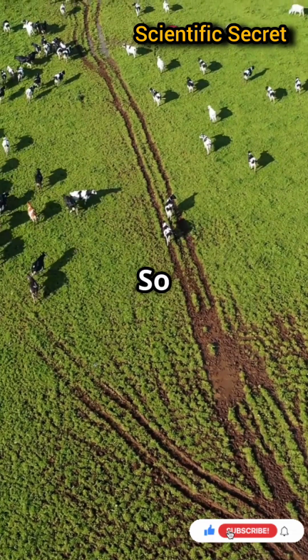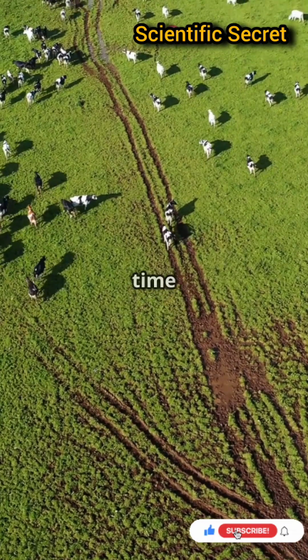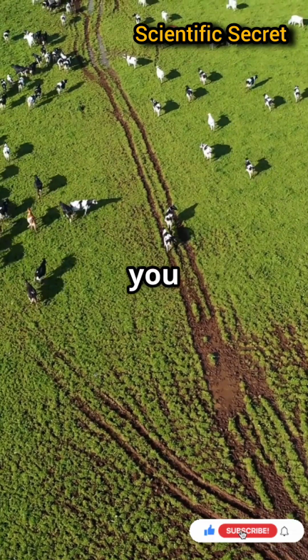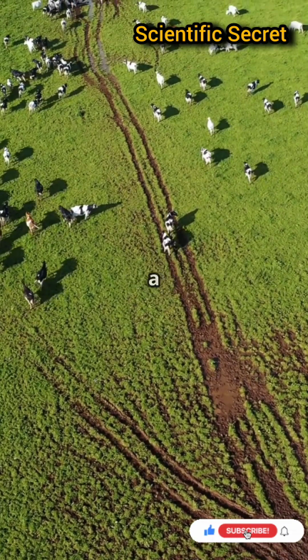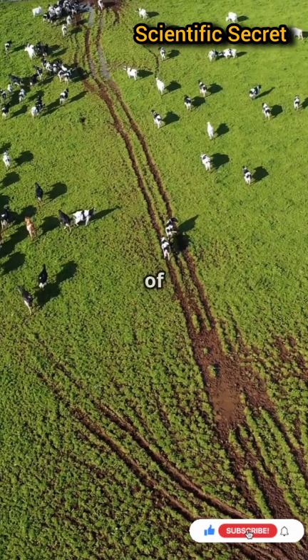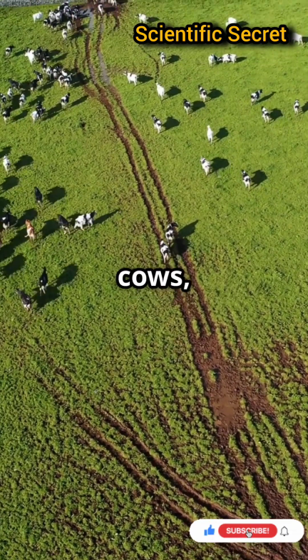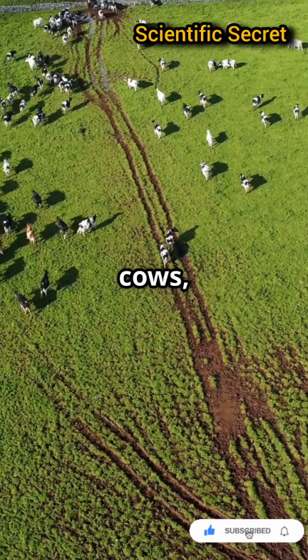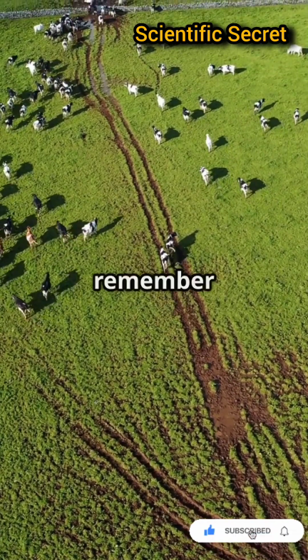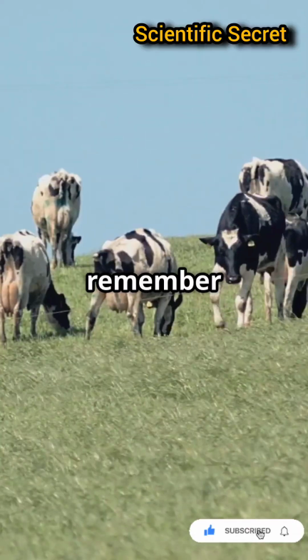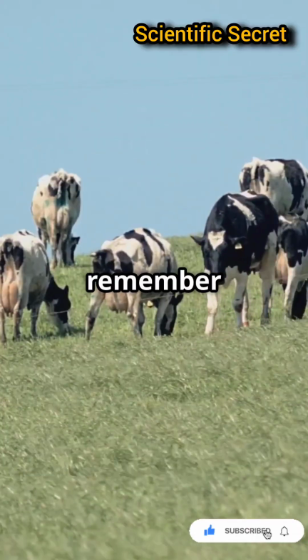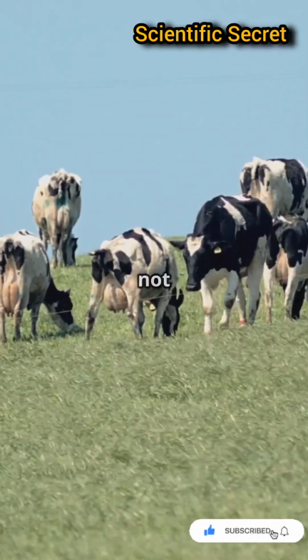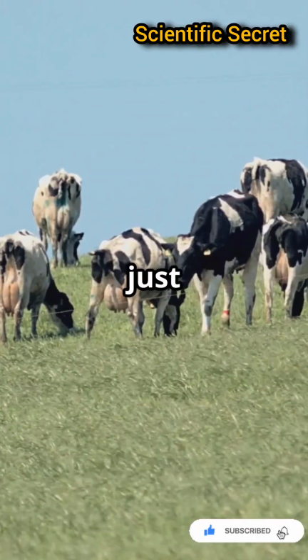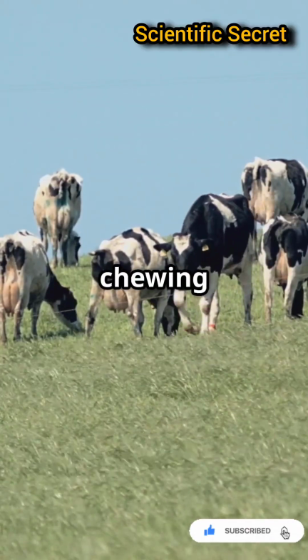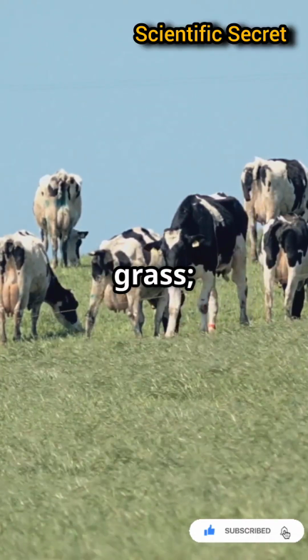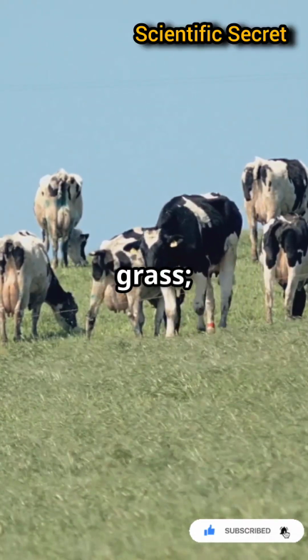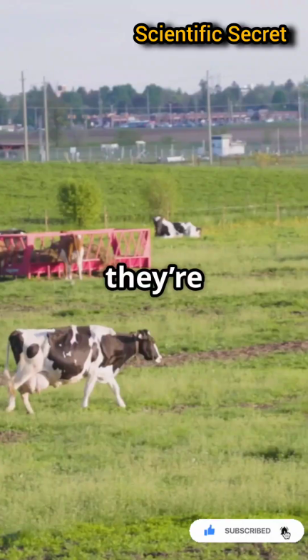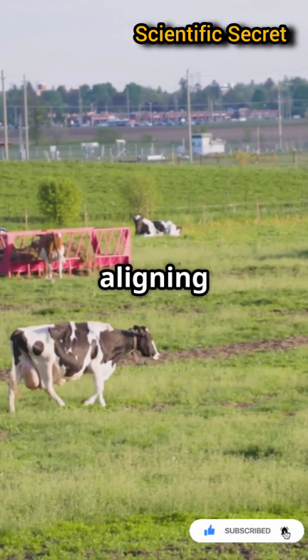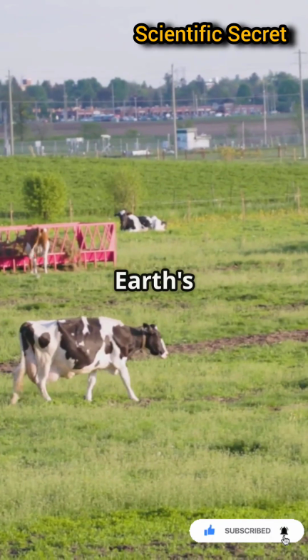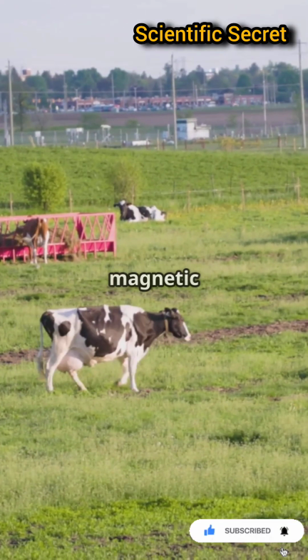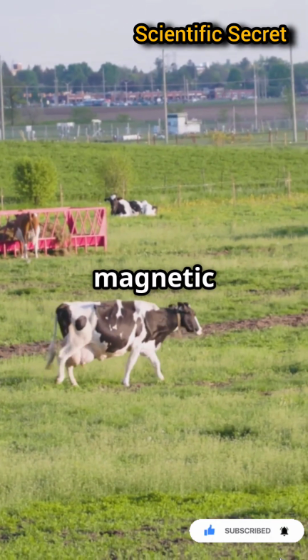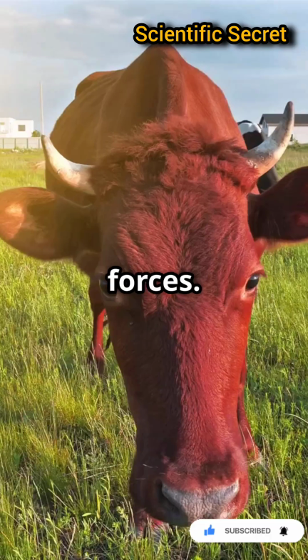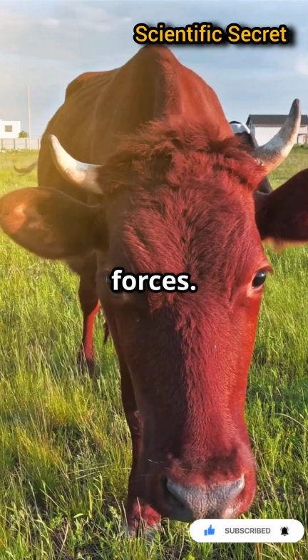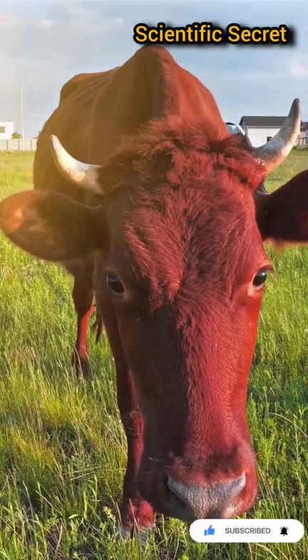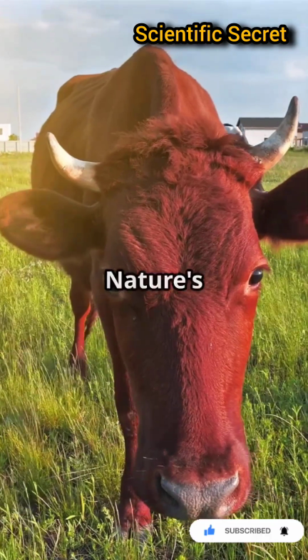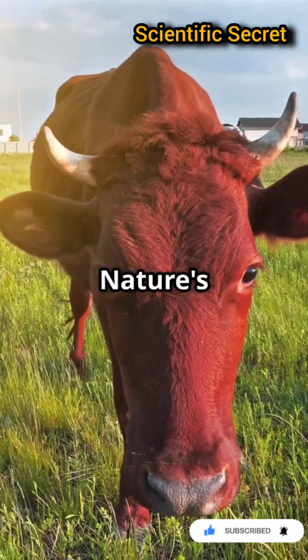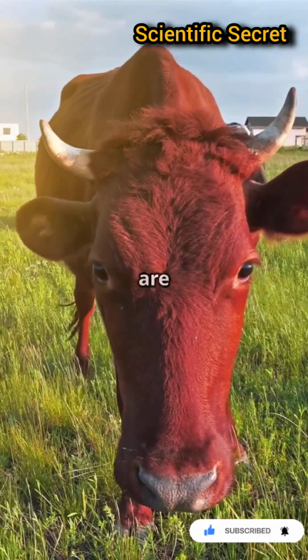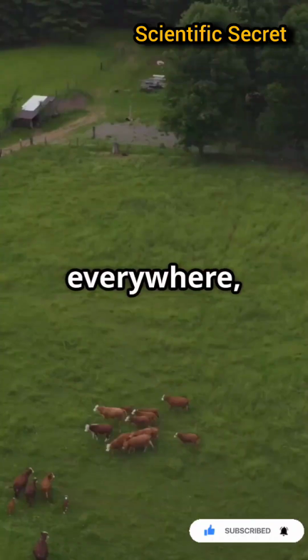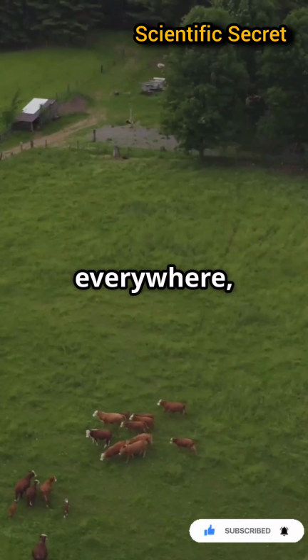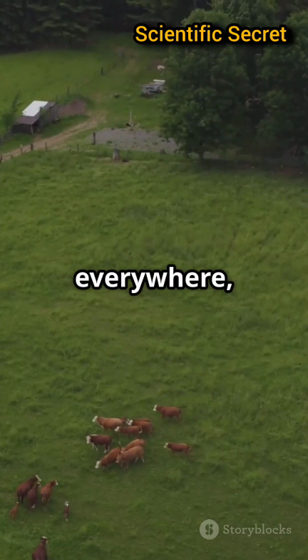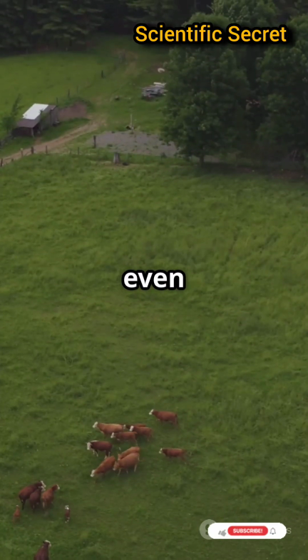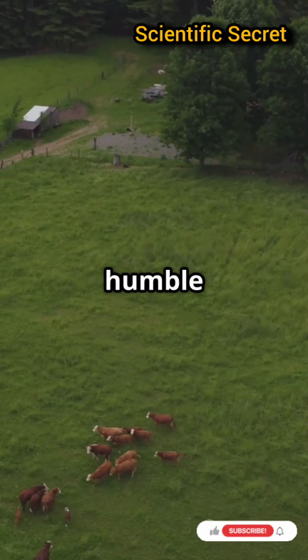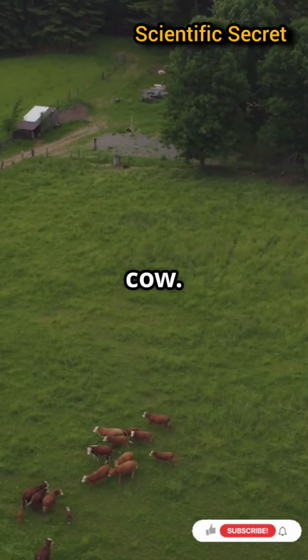So next time you pass a field of cows, remember, they're not just chewing grass — they're aligning with Earth's magnetic forces. Nature's wonders are everywhere, even in the humble cow.